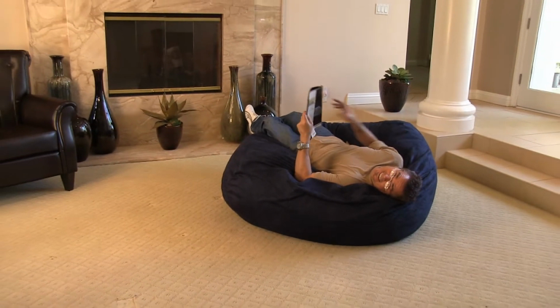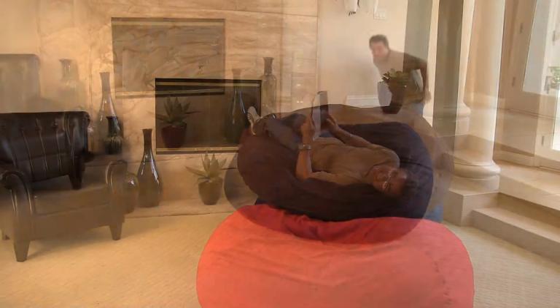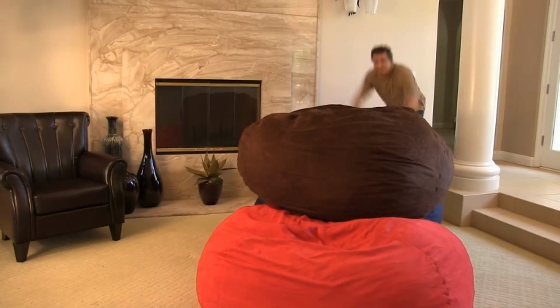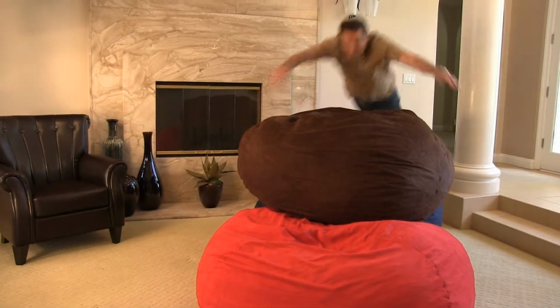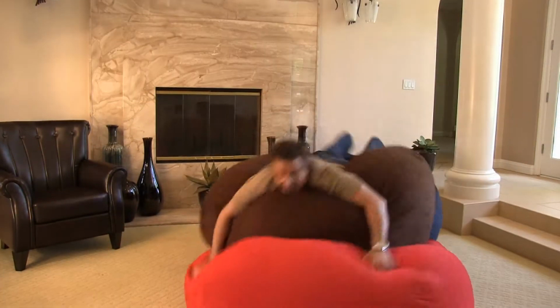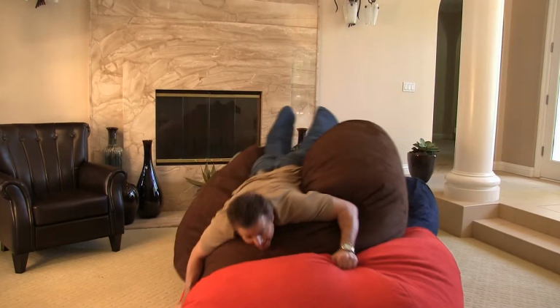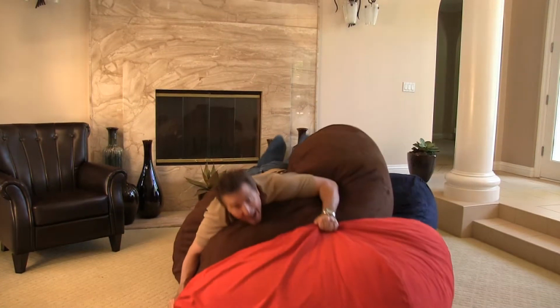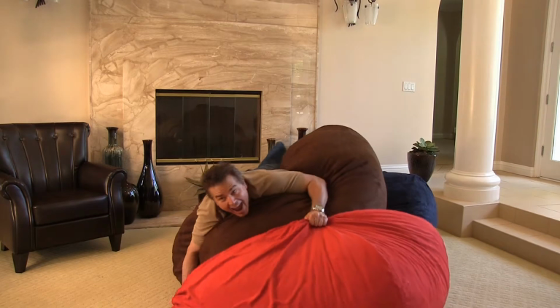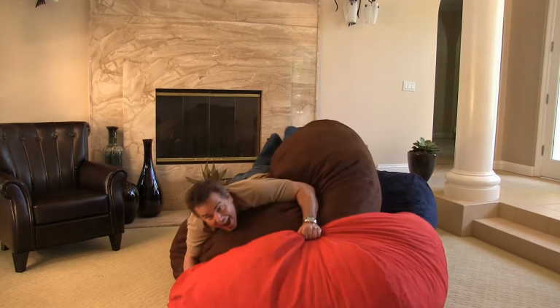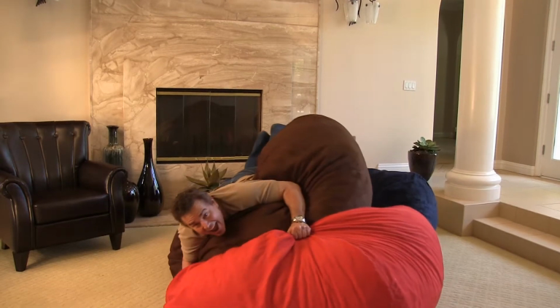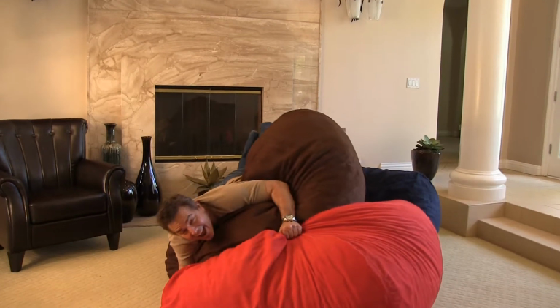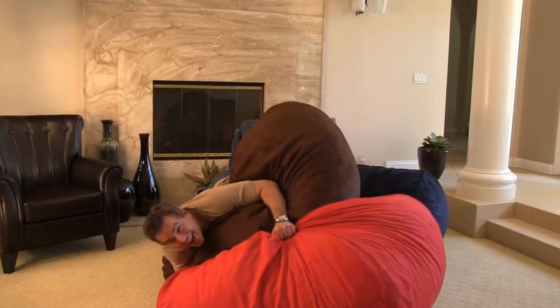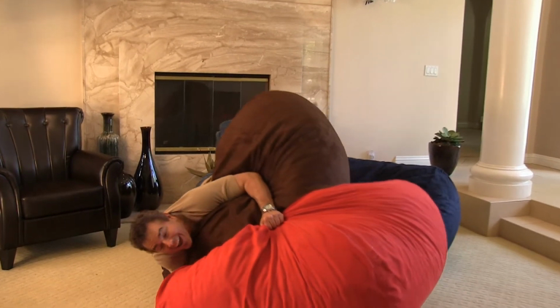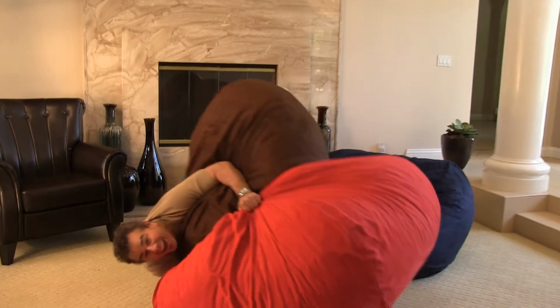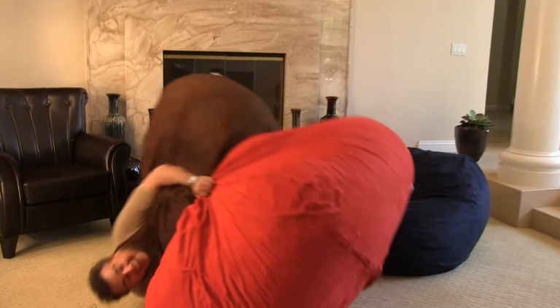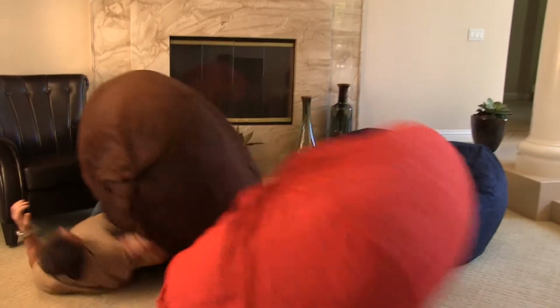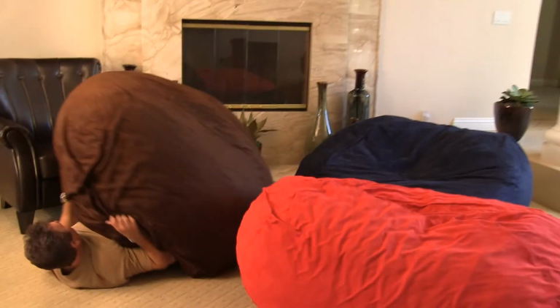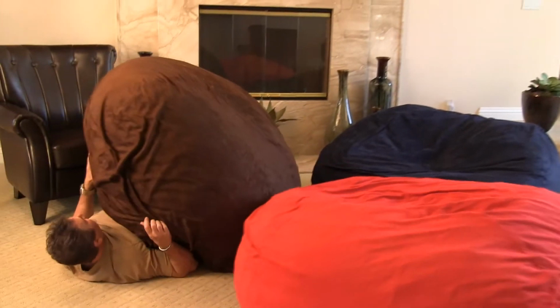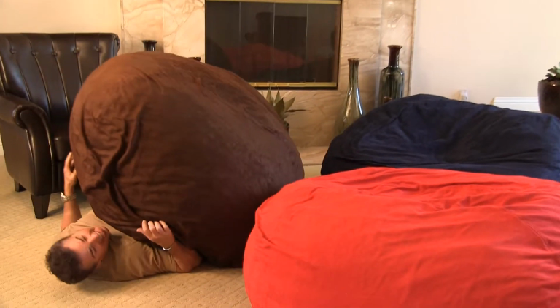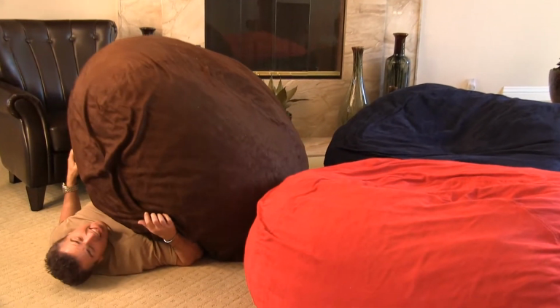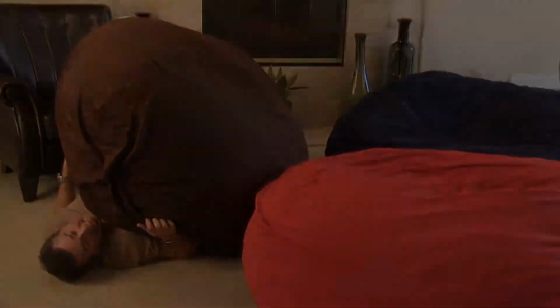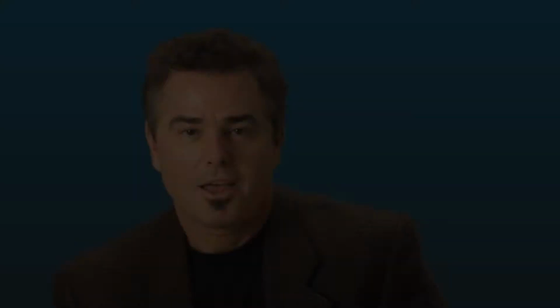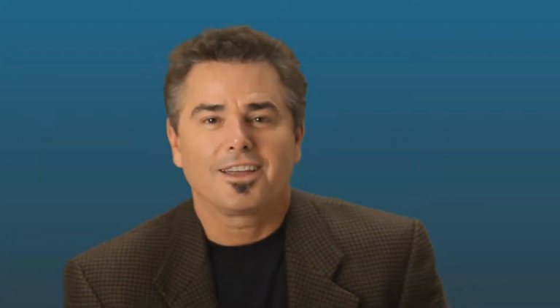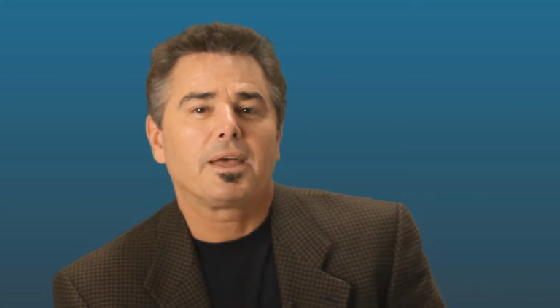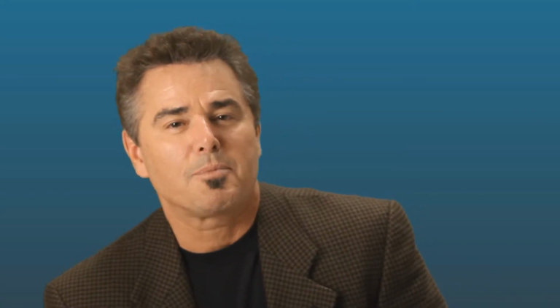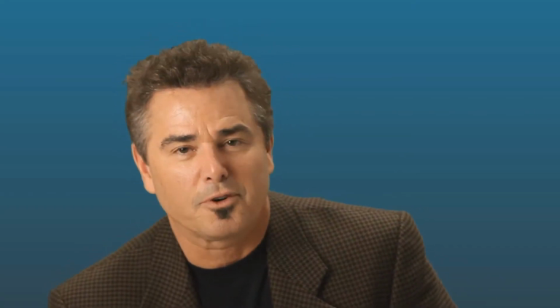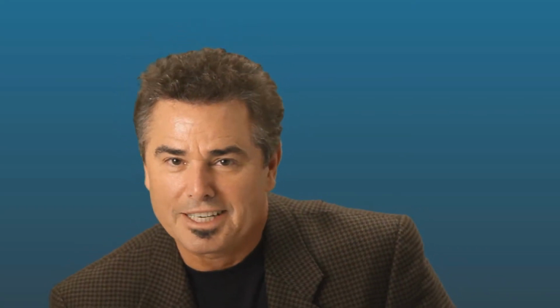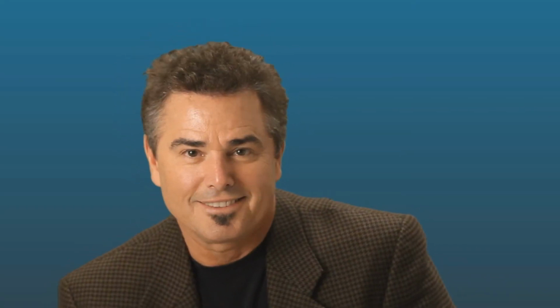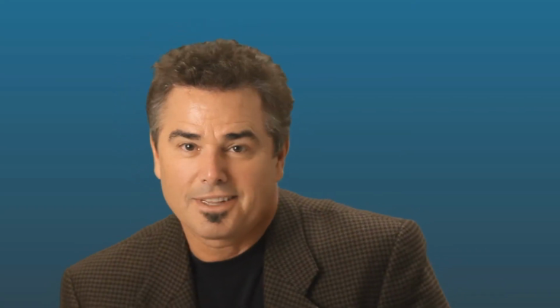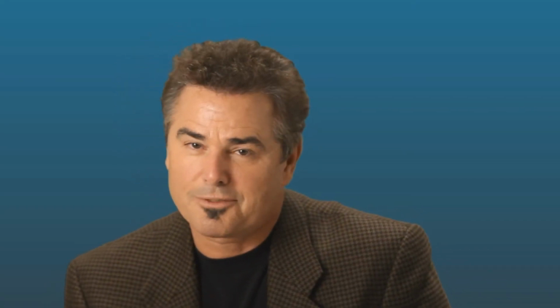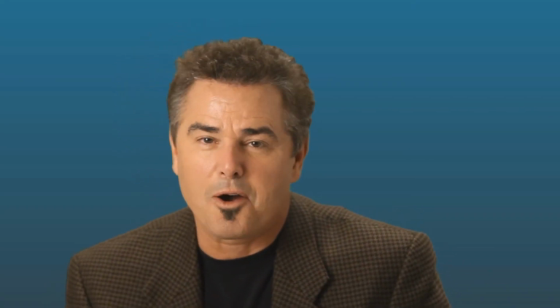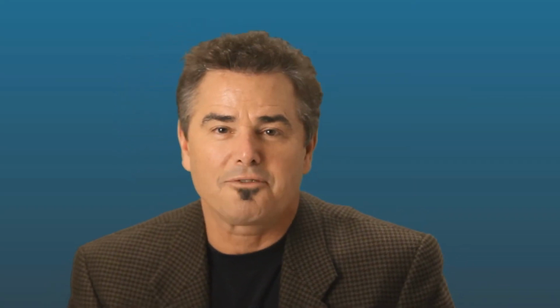We are confident that this innovative bean bag chair will bring you and your family hours of fun, comfort, flexibility and functionality. The internet makes shopping for furniture easy. Let Christopher Night Home make it fun.